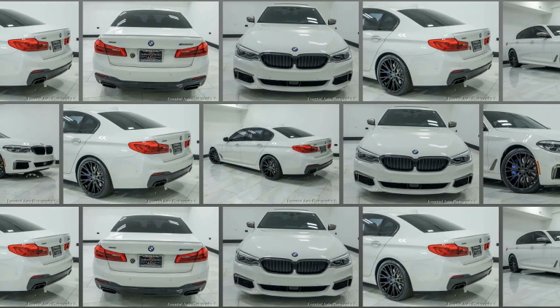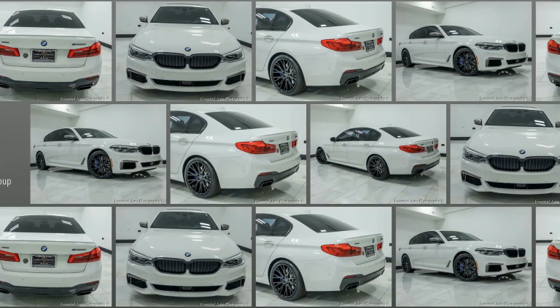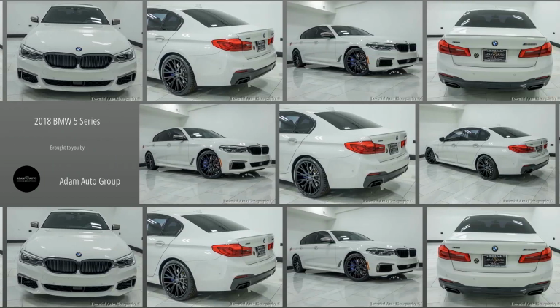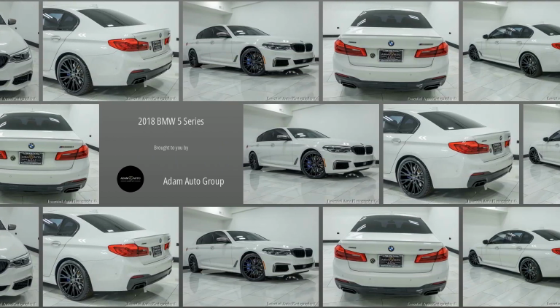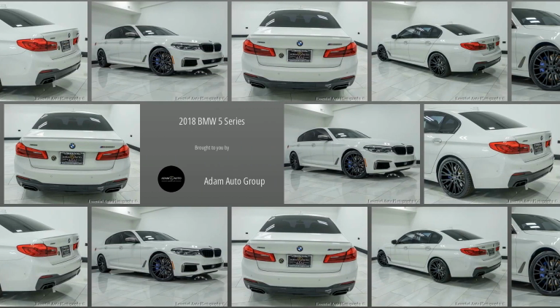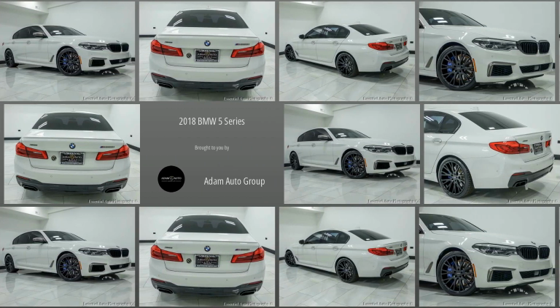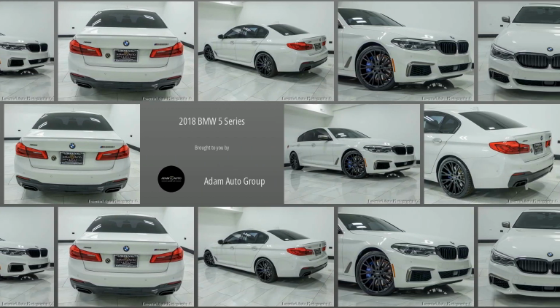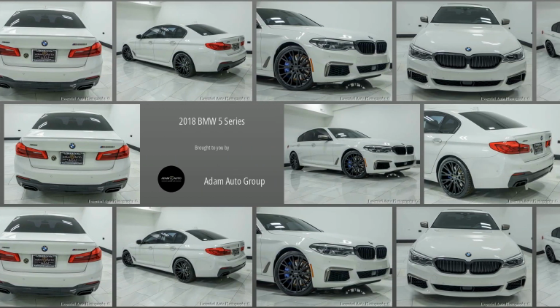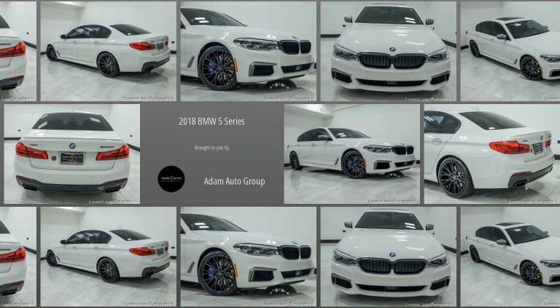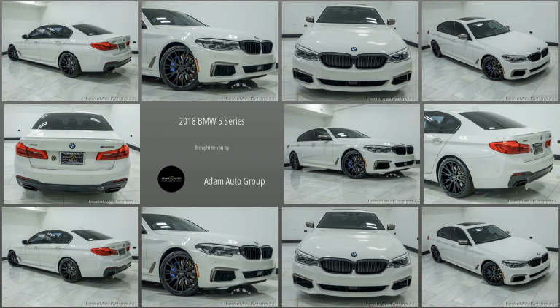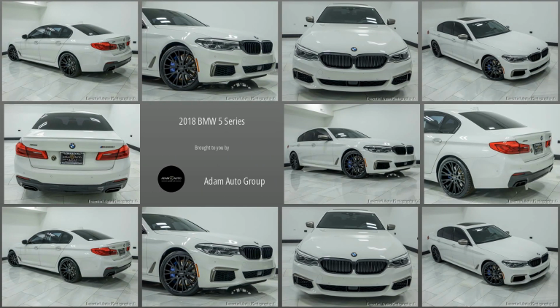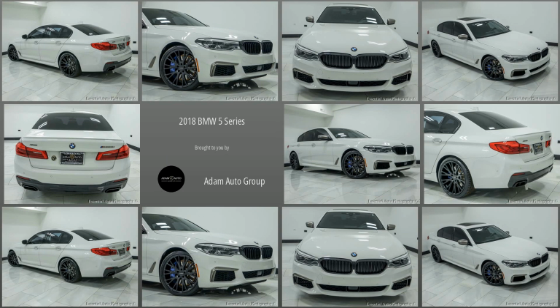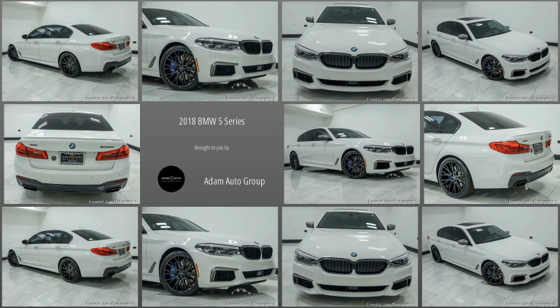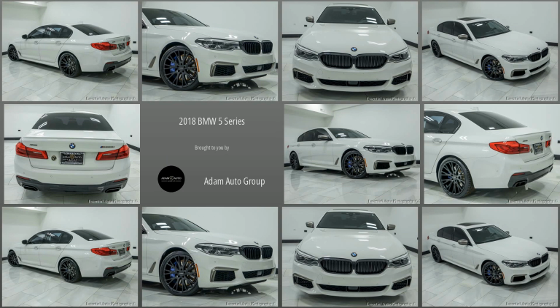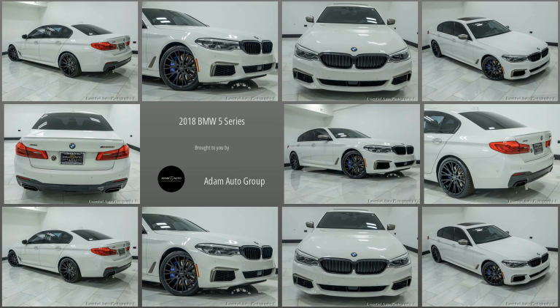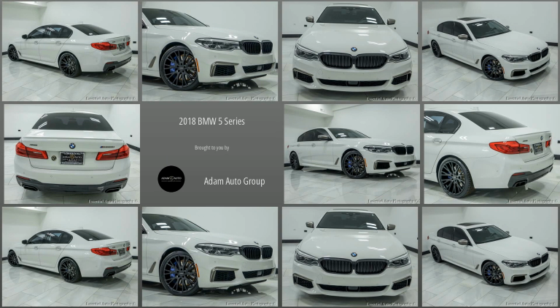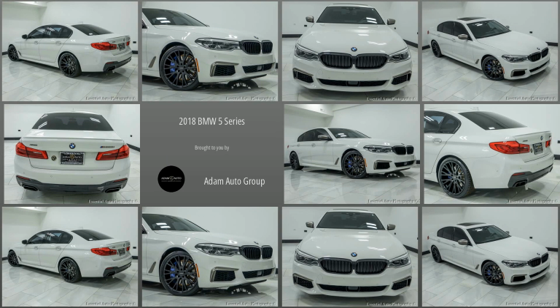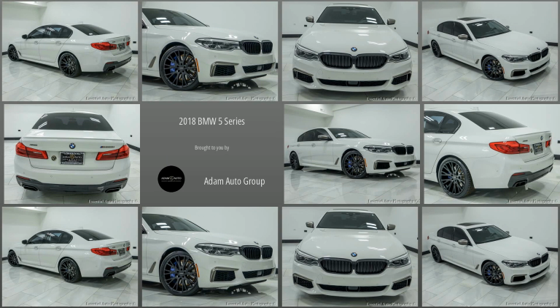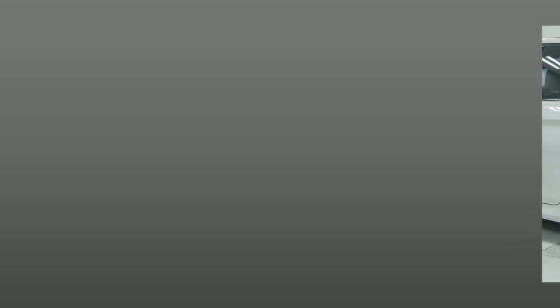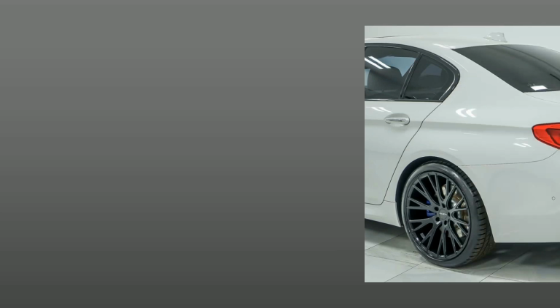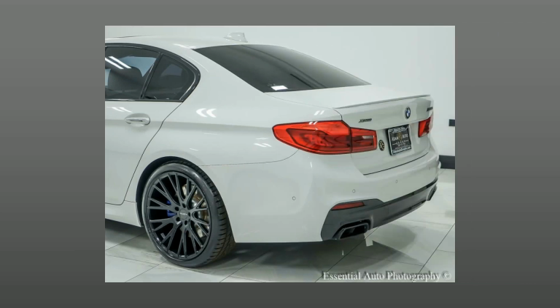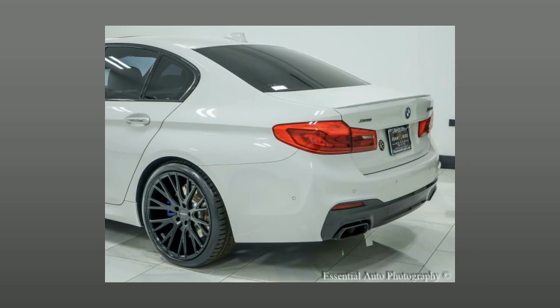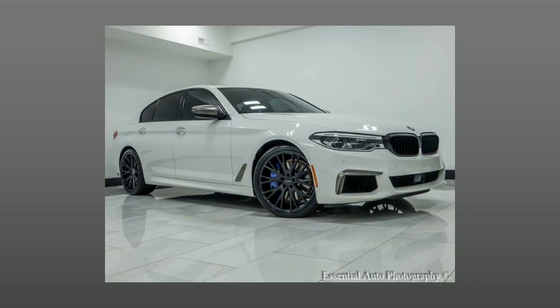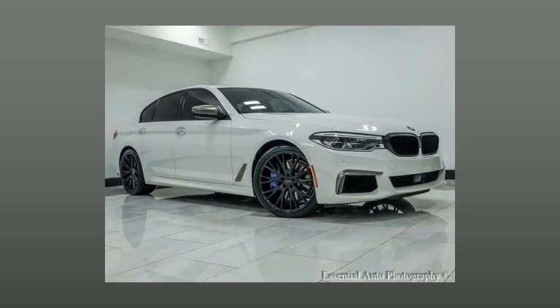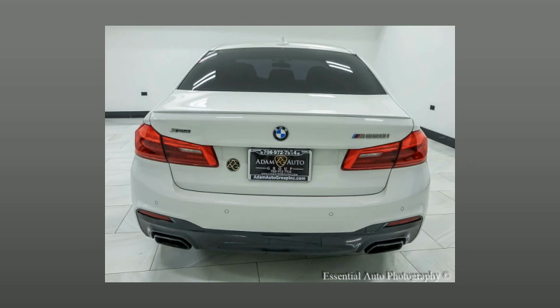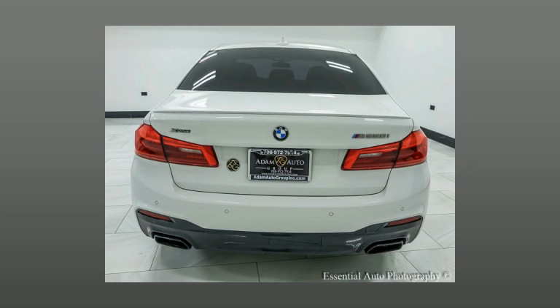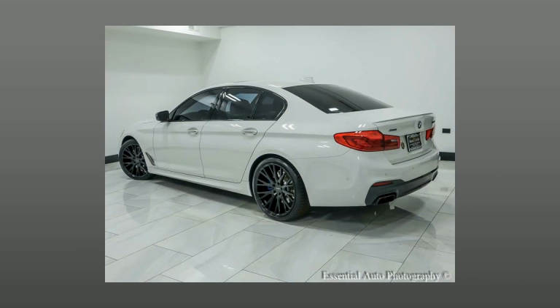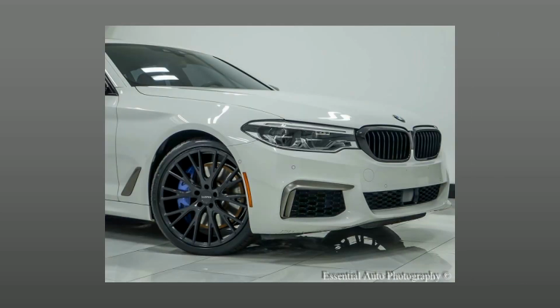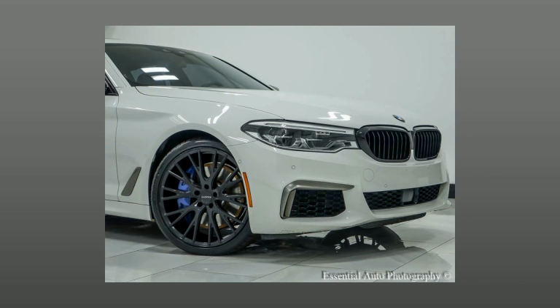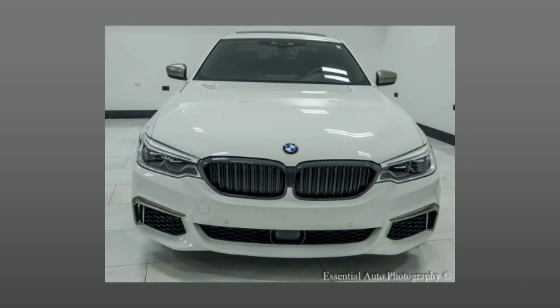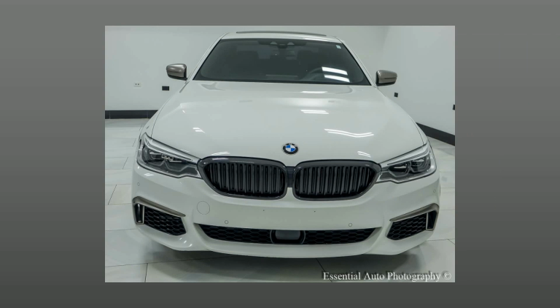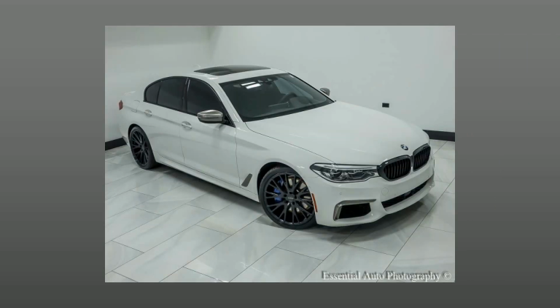Welcome to Atom Auto Group, Chicago's trusted dealership. Here's a look at a great large sedan in our collection: a pre-owned 2018 BMW 5 Series.